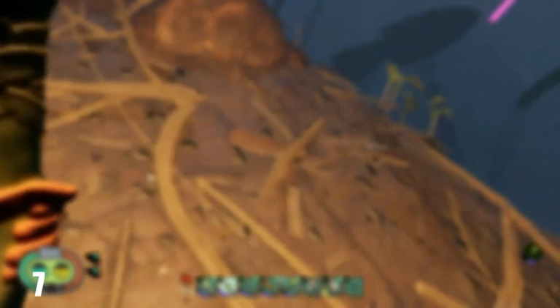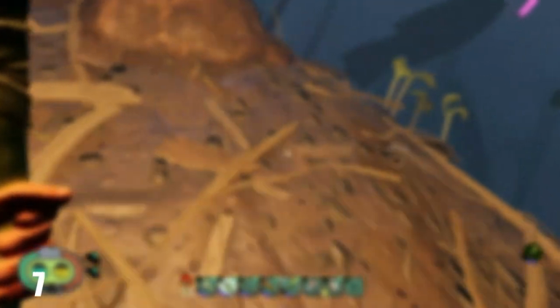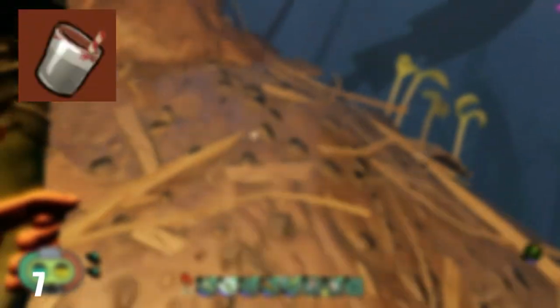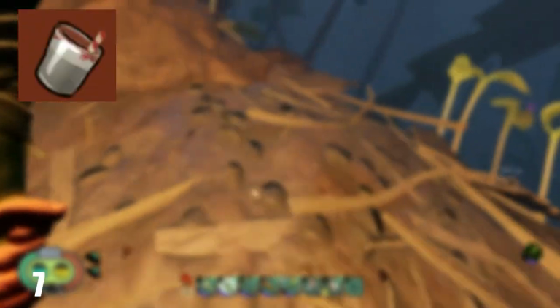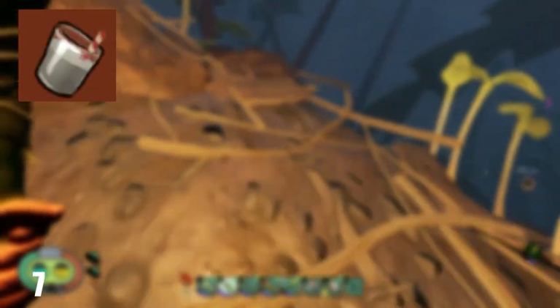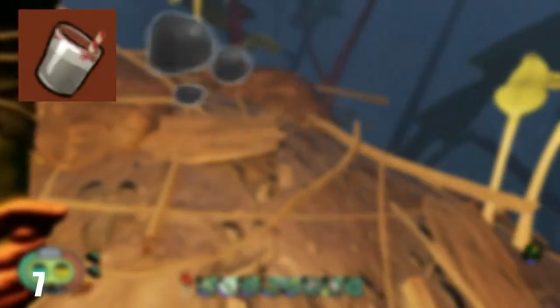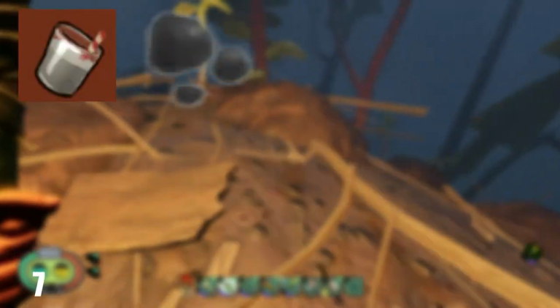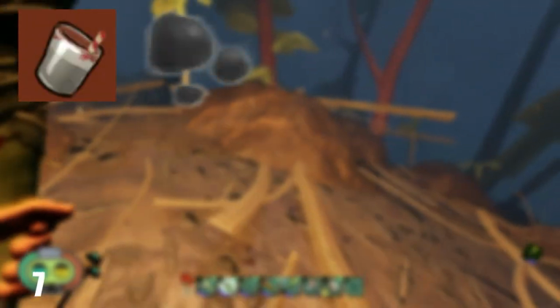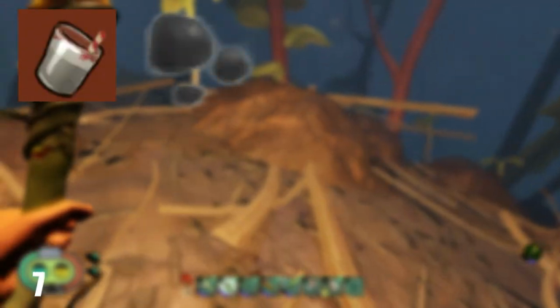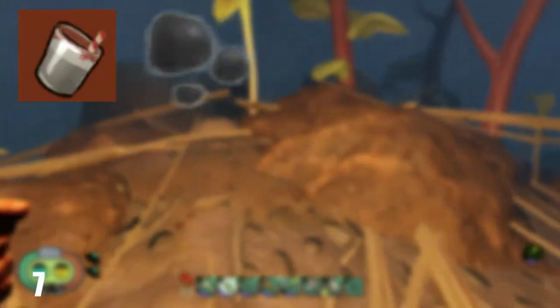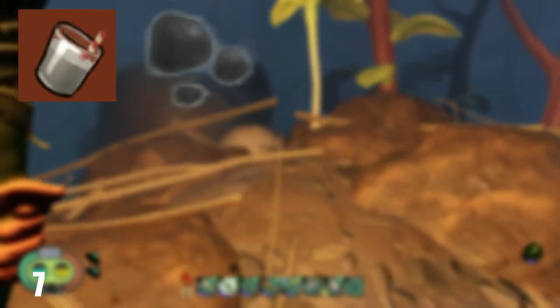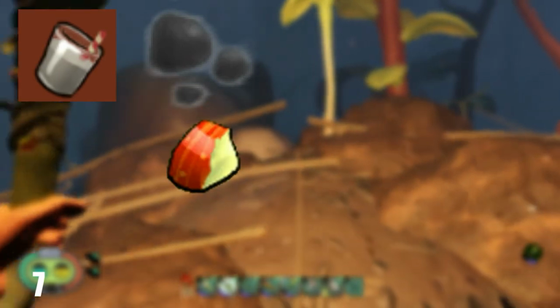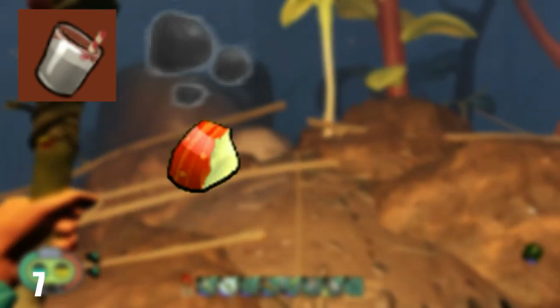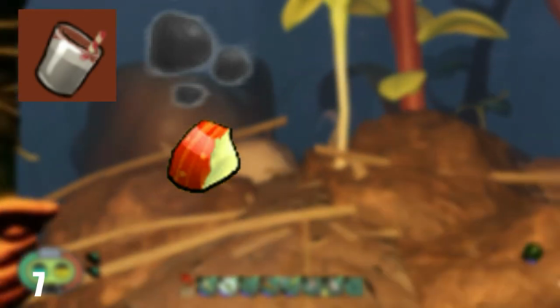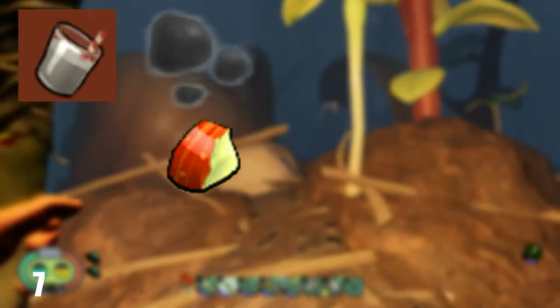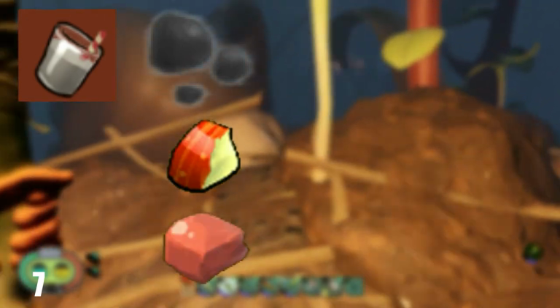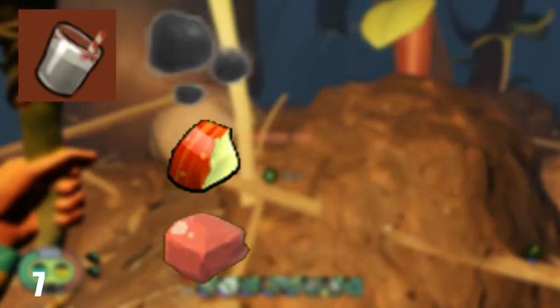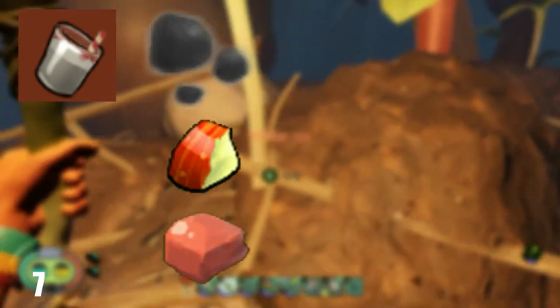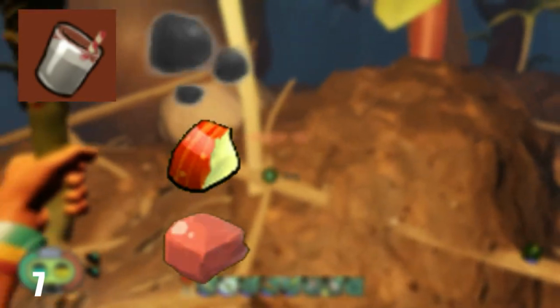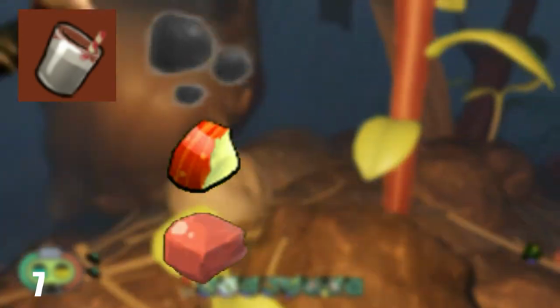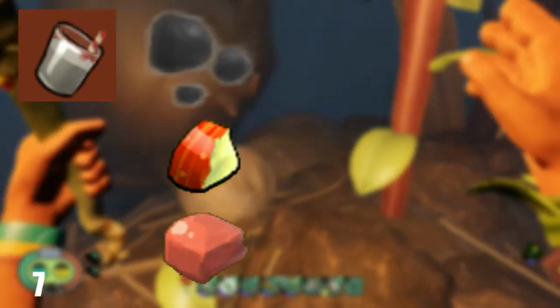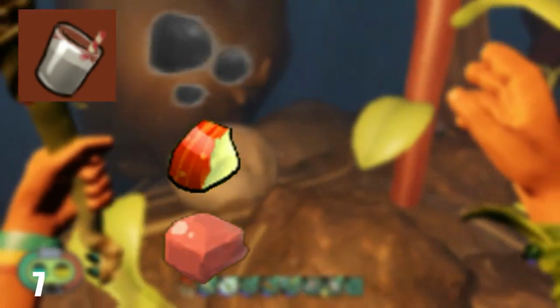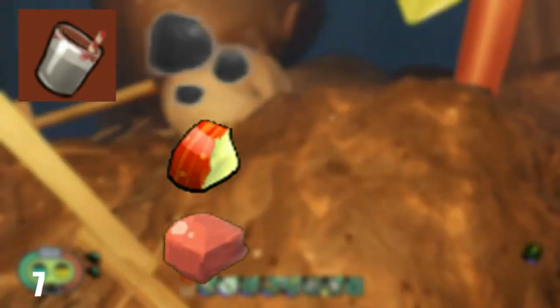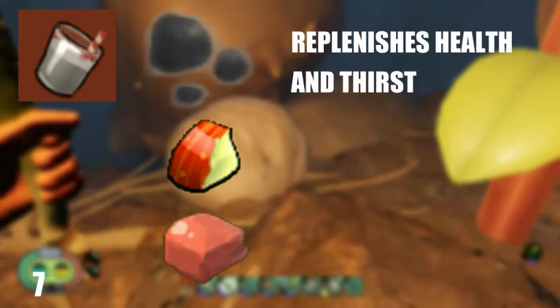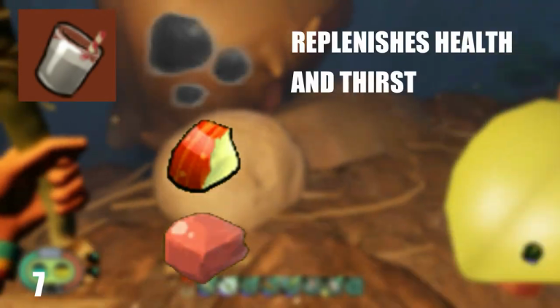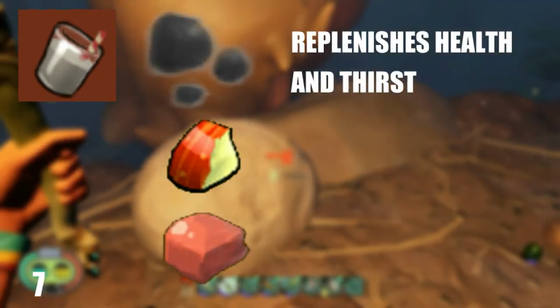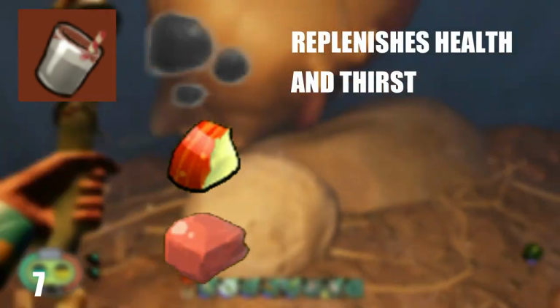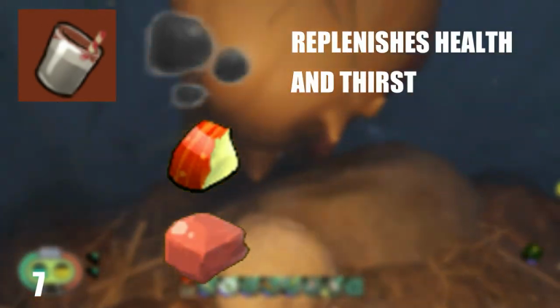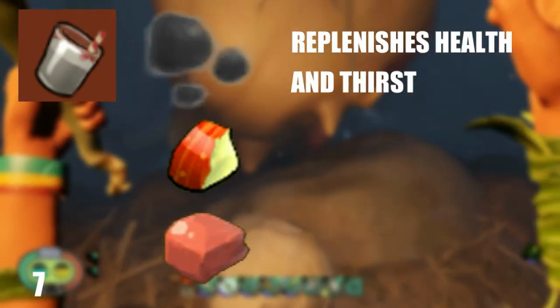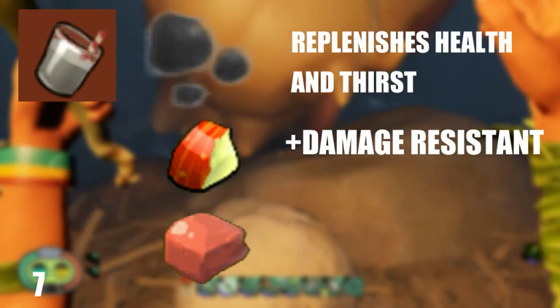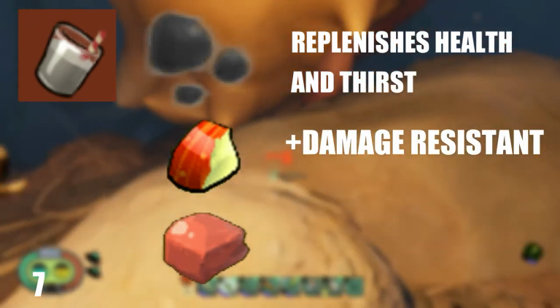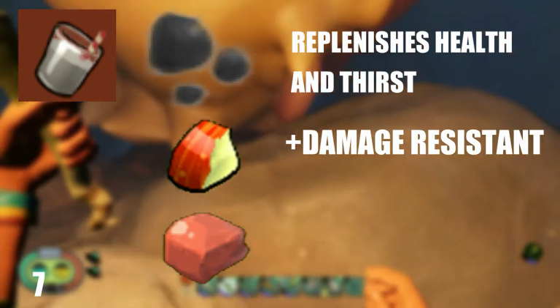To make Human Food, you will need a Cookie Sandwich Bit, an Apple Bit, and a Billy Hog Nugget. This drink replenishes health and thirst, and adds damage resistance.